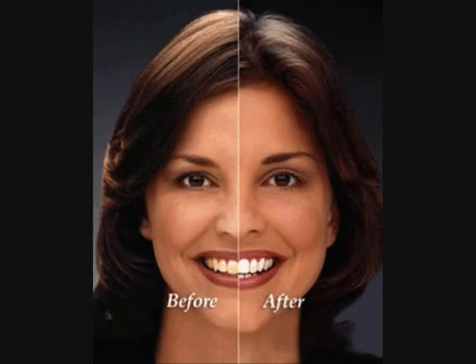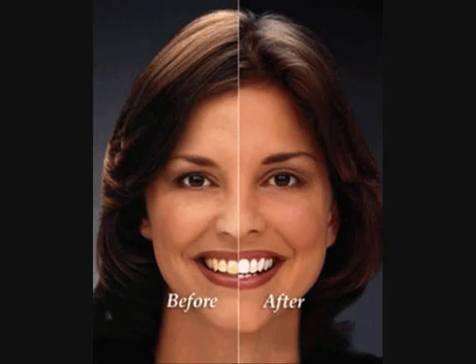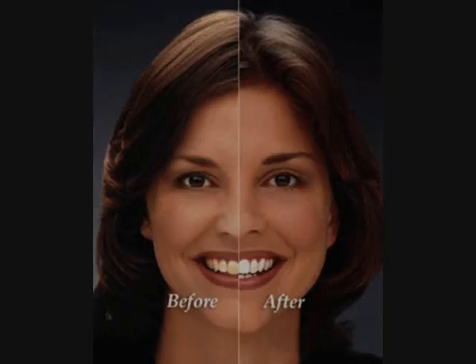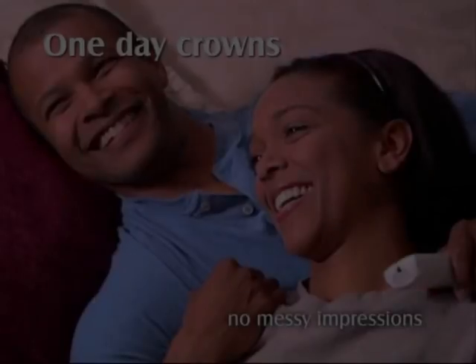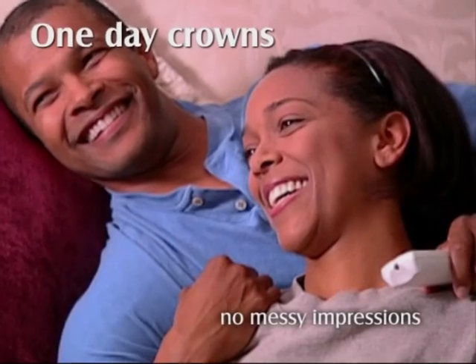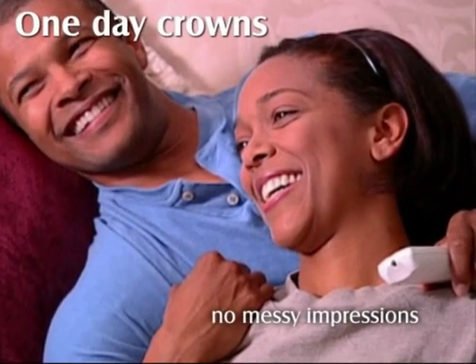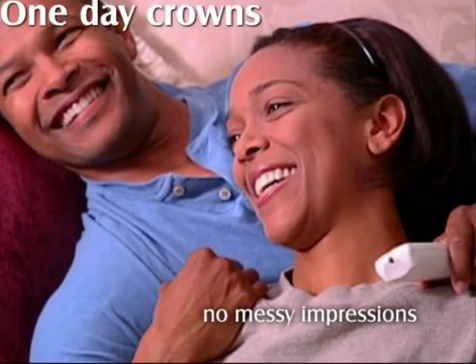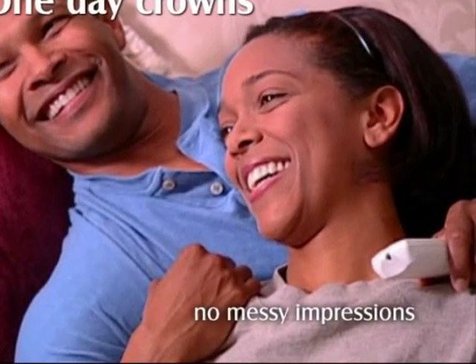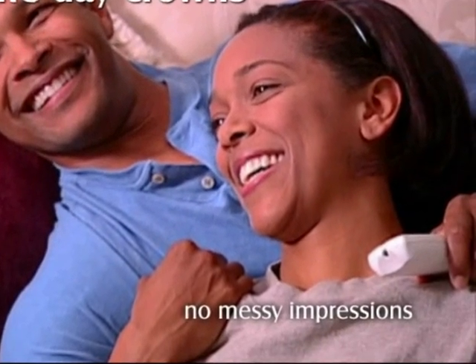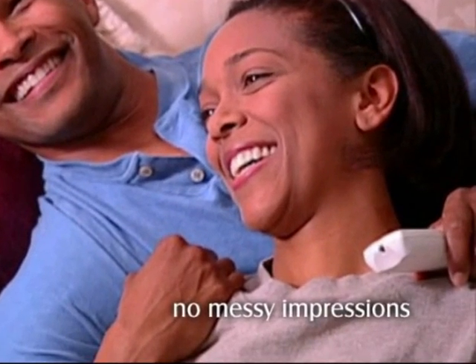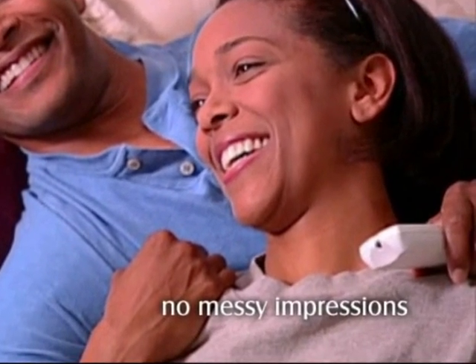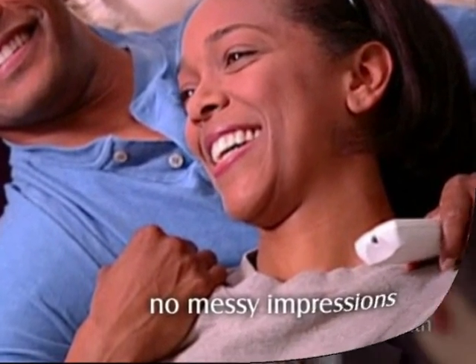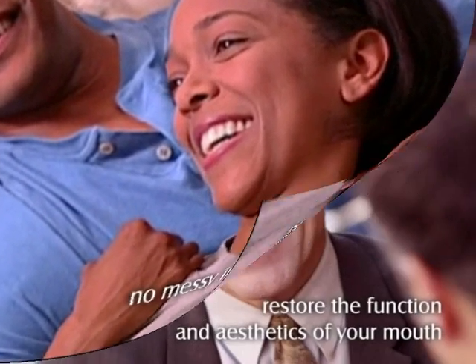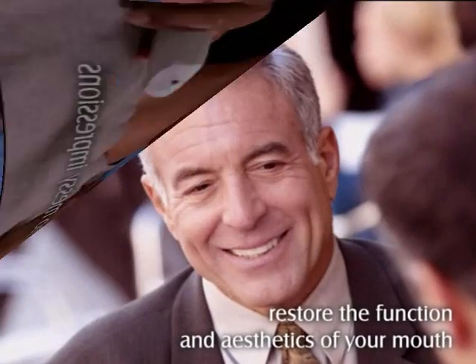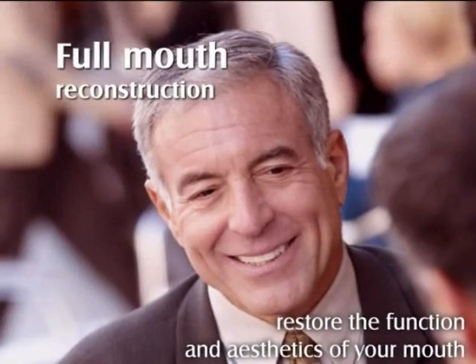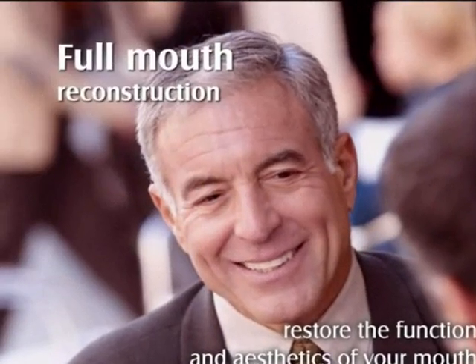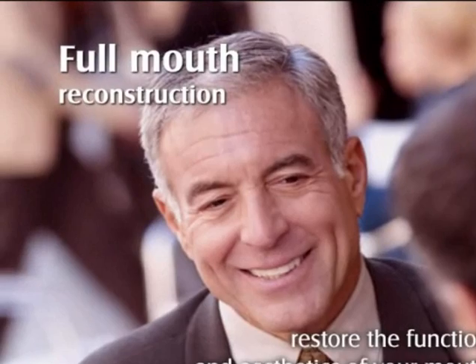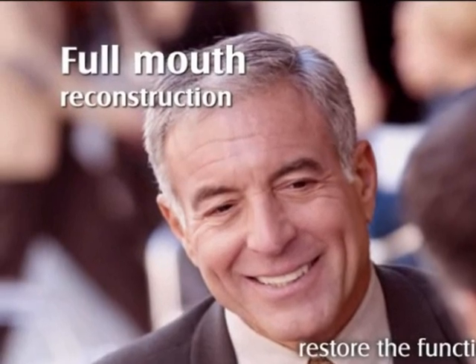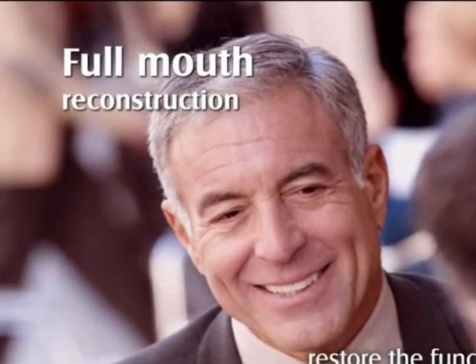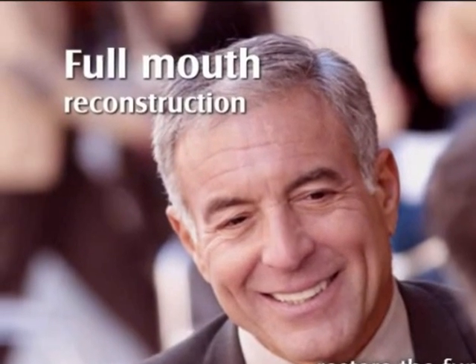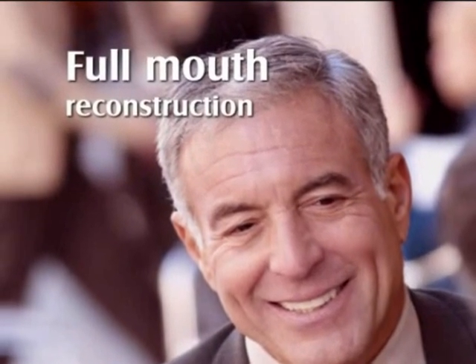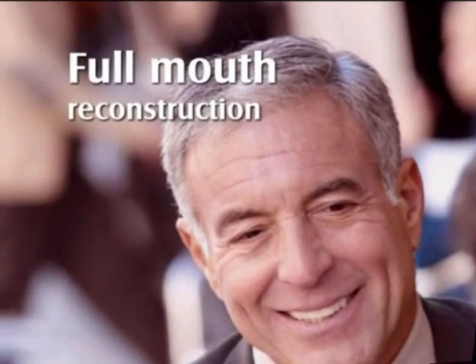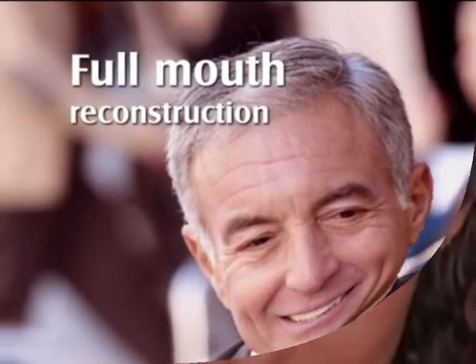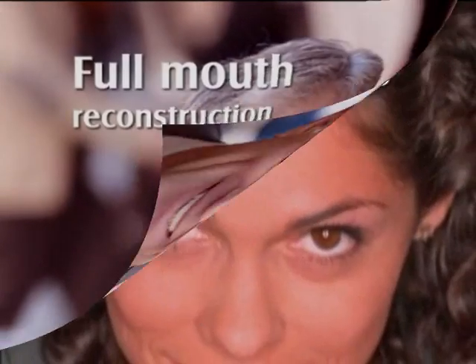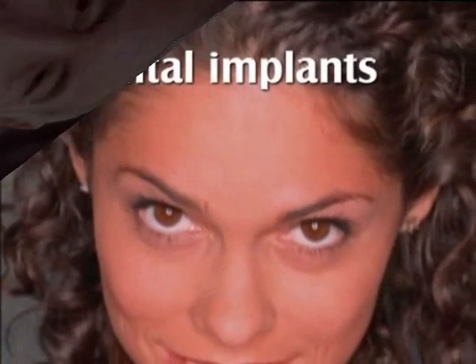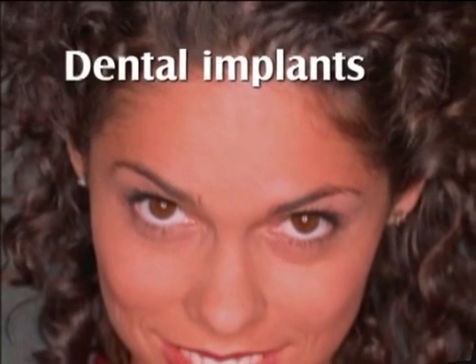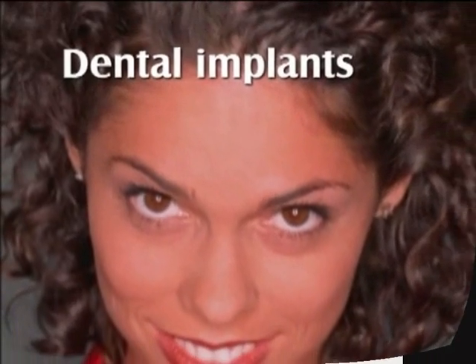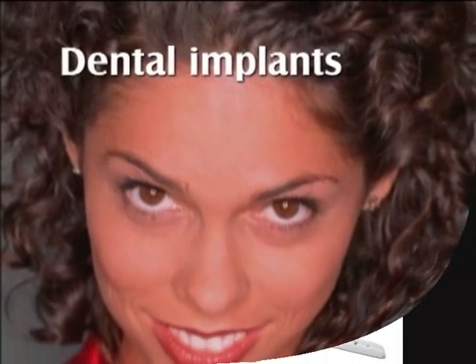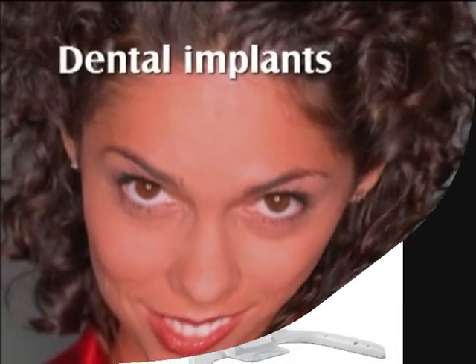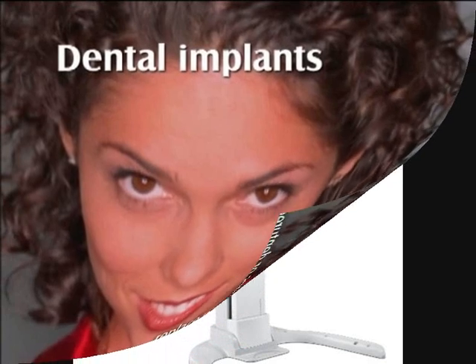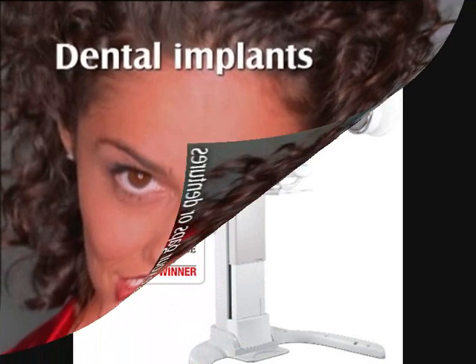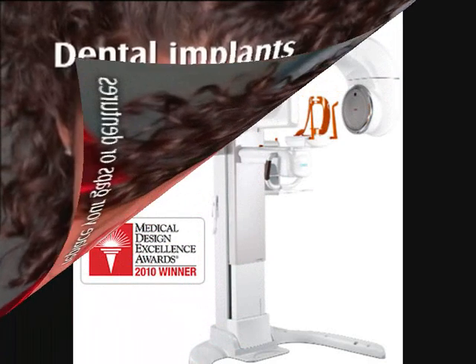In the event we are unable to achieve the desired result using non-invasive procedures, then a full mouth reconstruction involving crowns, veneers, fixed ceramic bridge work, and dental implants will be required to restore aesthetic and function.